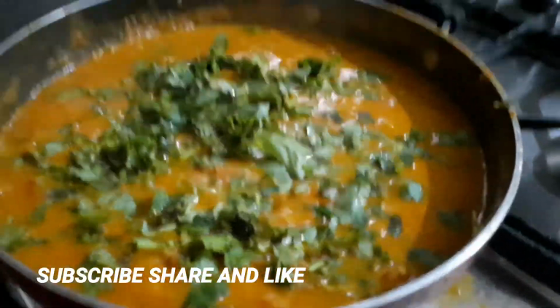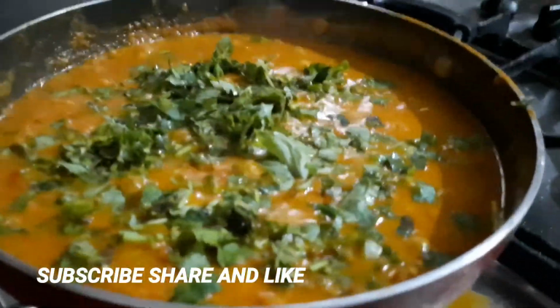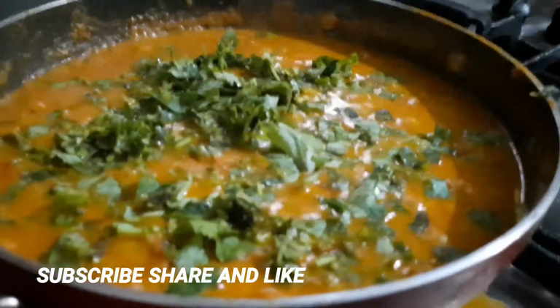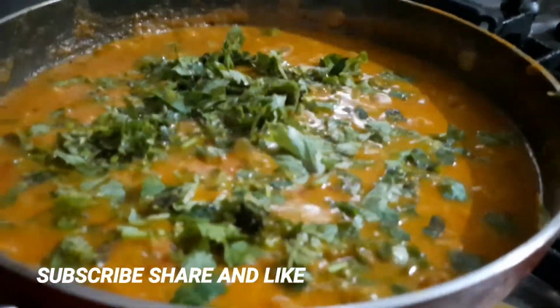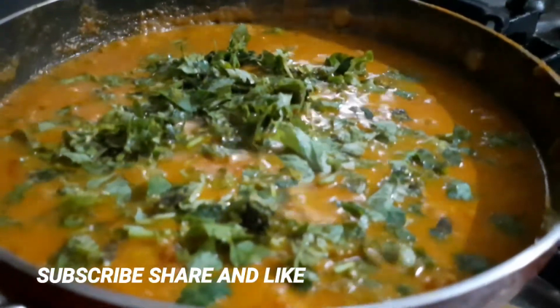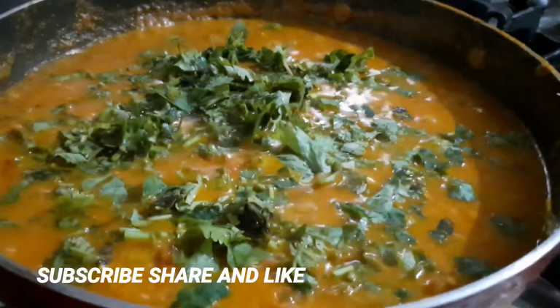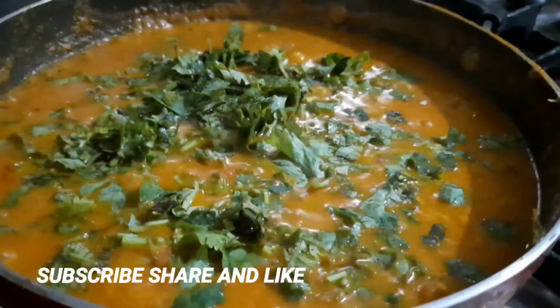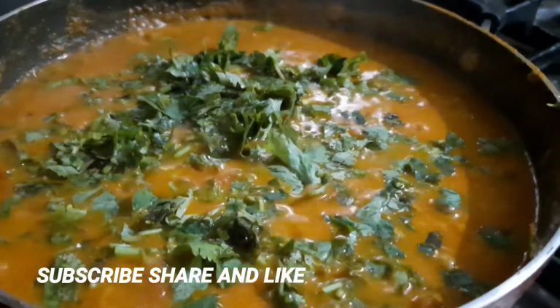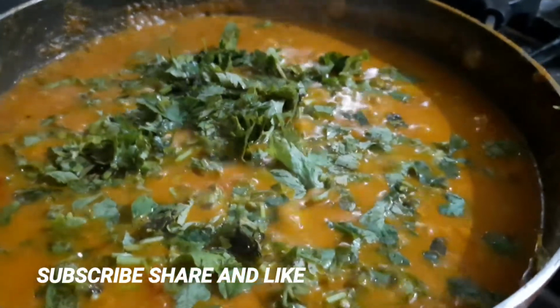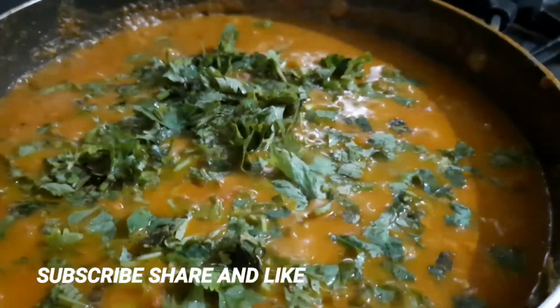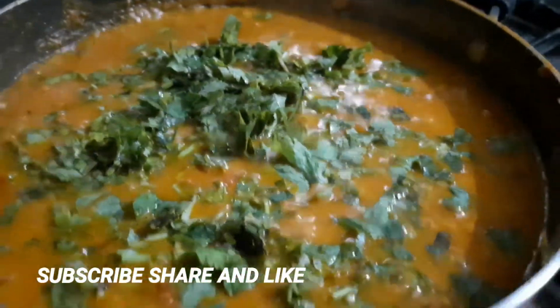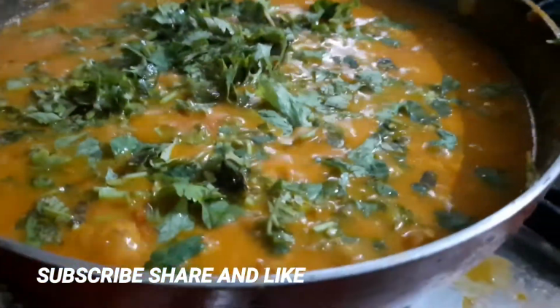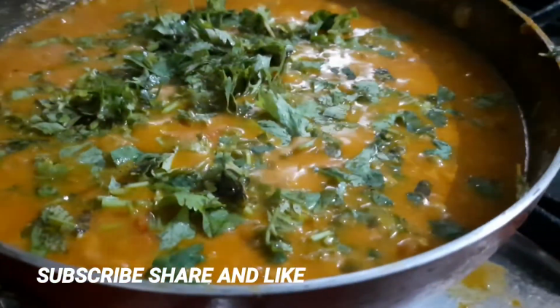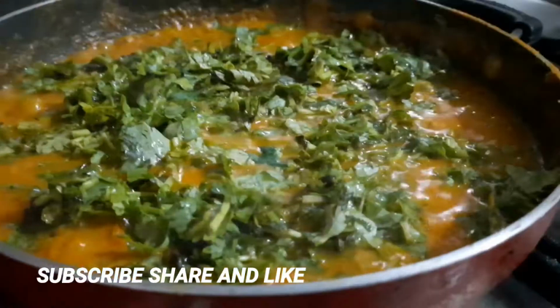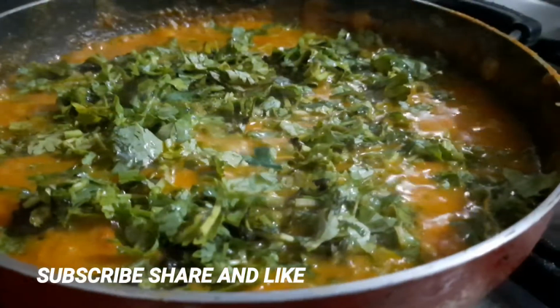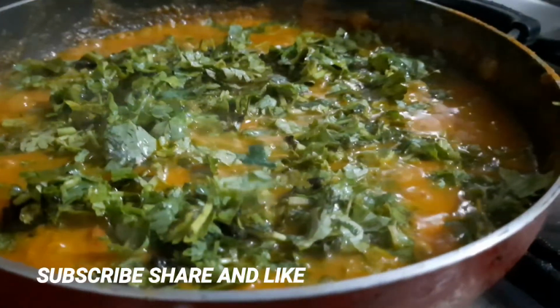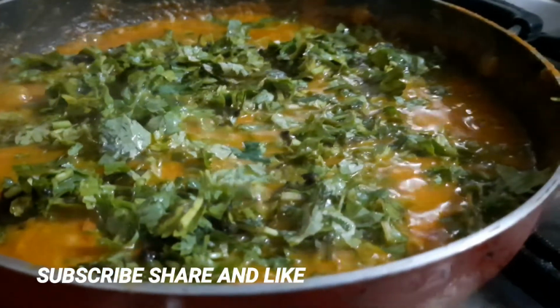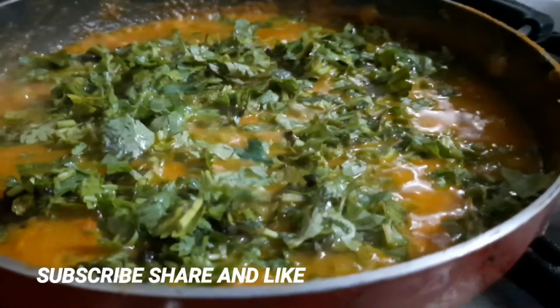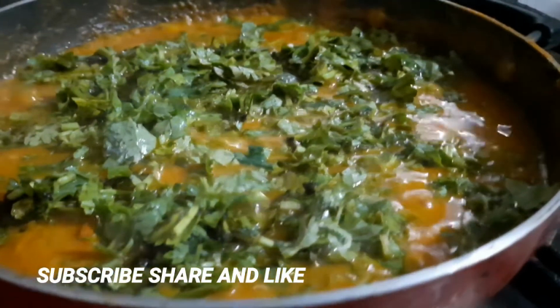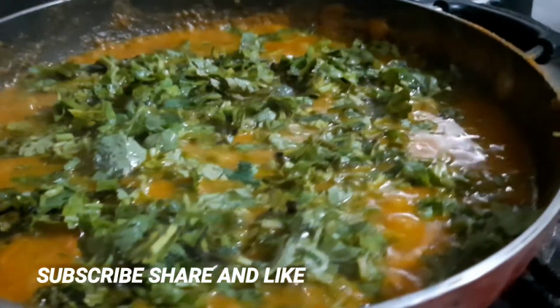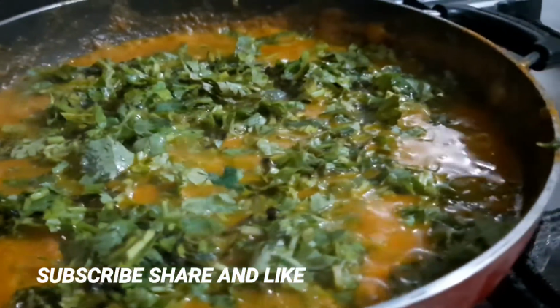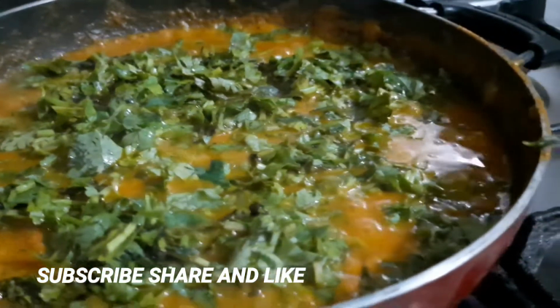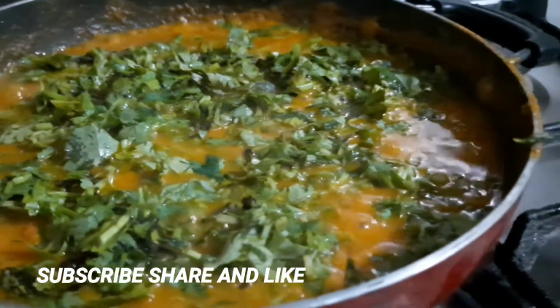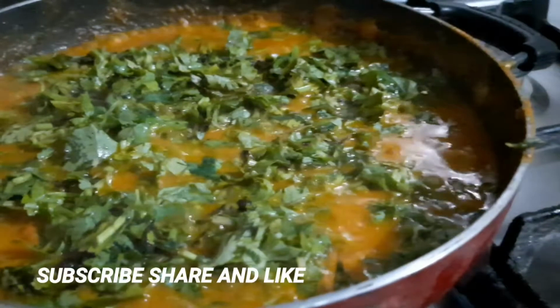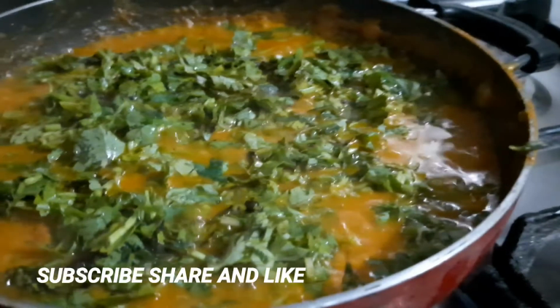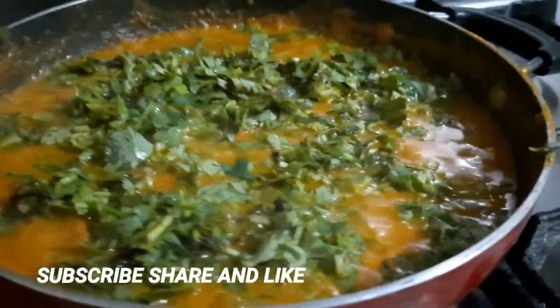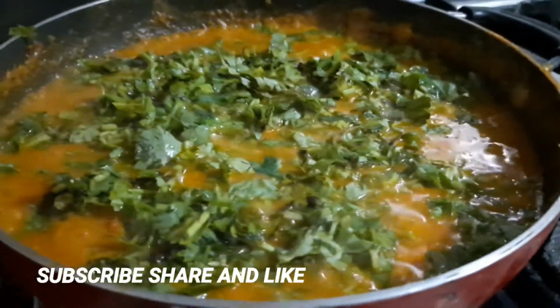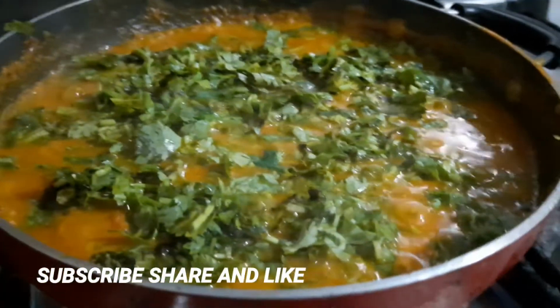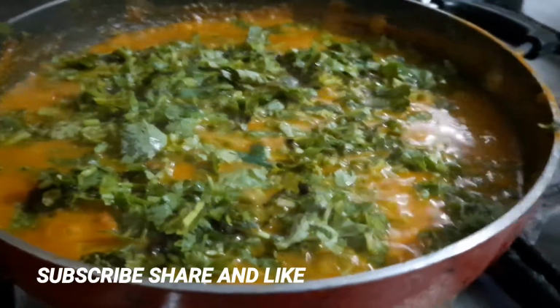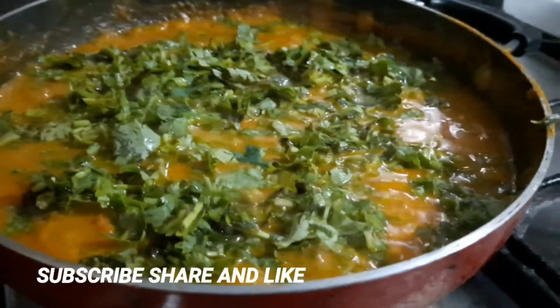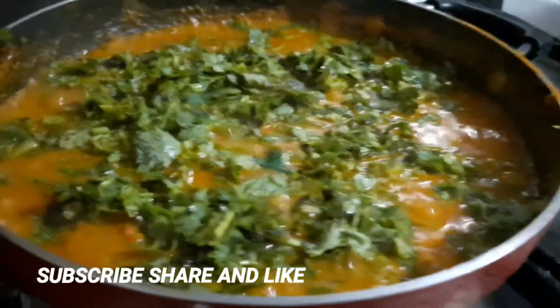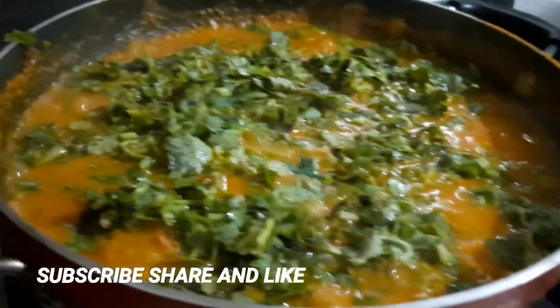Thanks for spending your valuable time watching this video. If you're watching my channel for the first time, don't forget to subscribe, share, and like my videos. Let's catch up with a new video again tomorrow — until then, take care, bye bye!